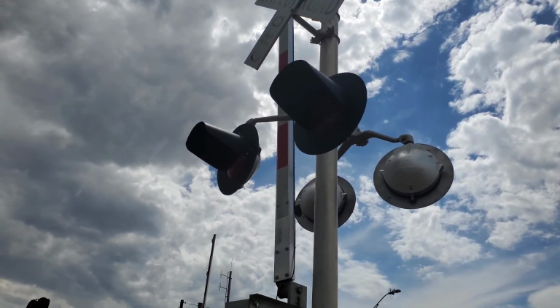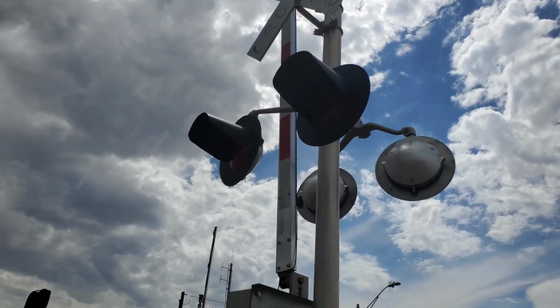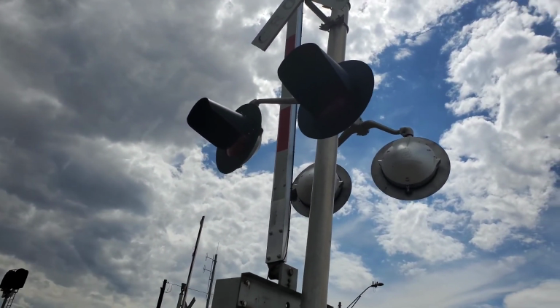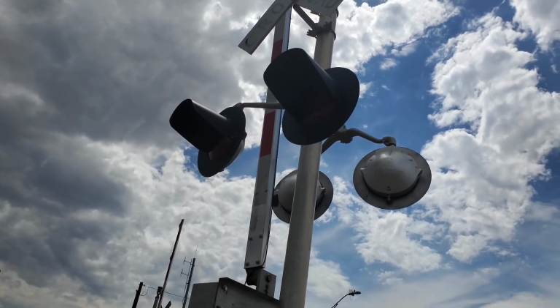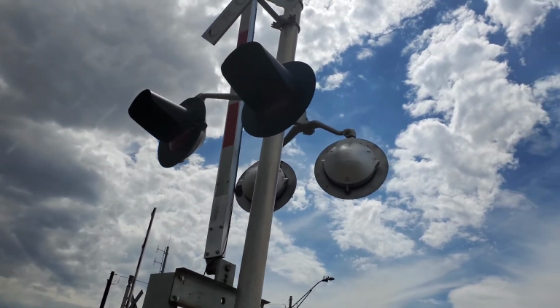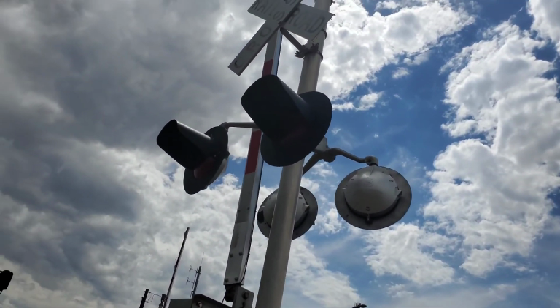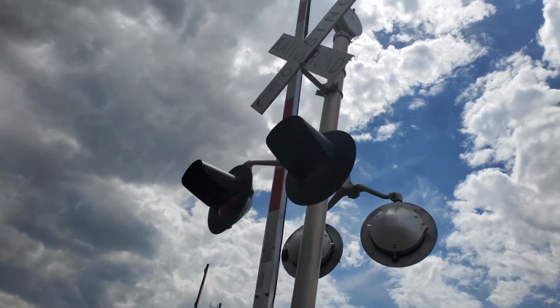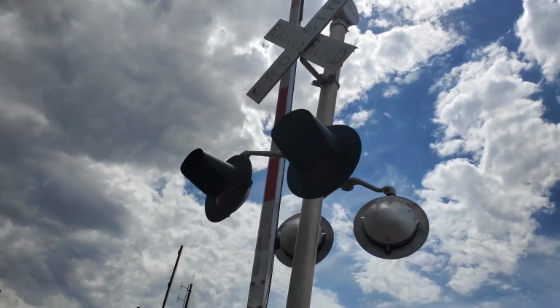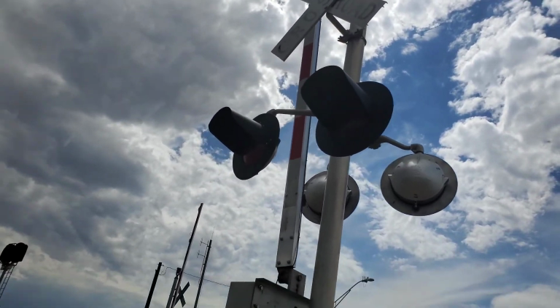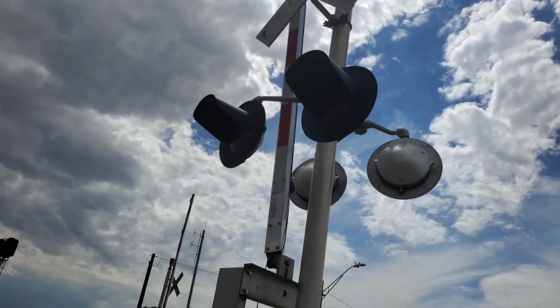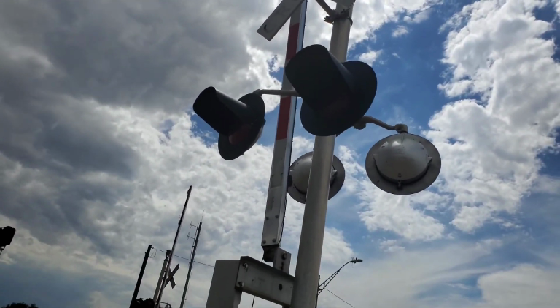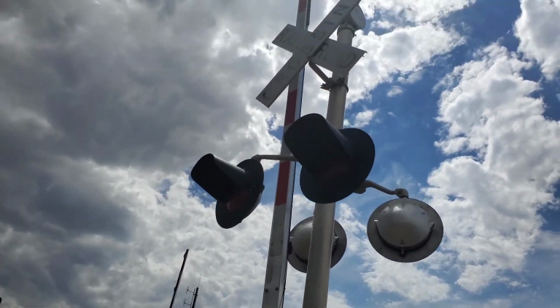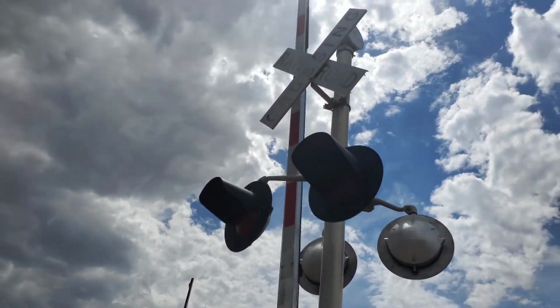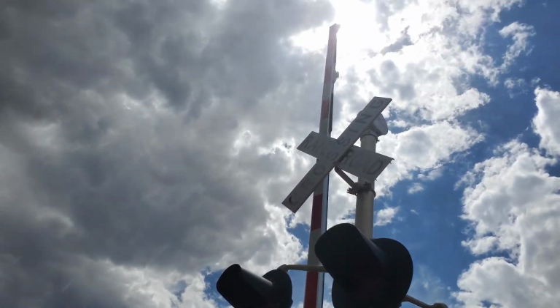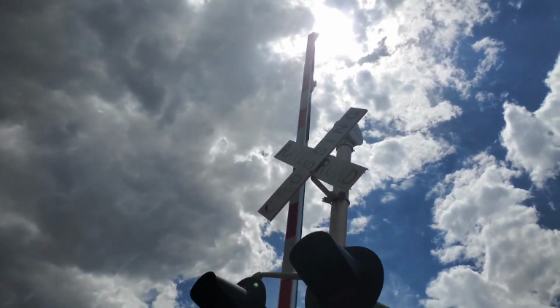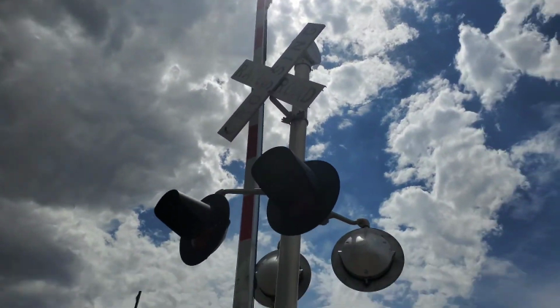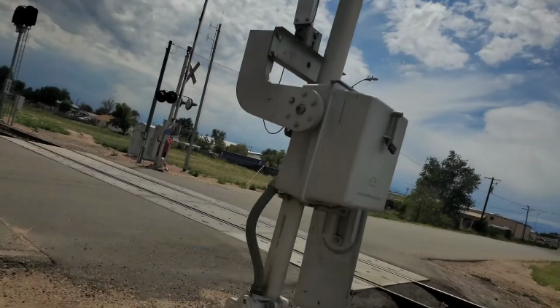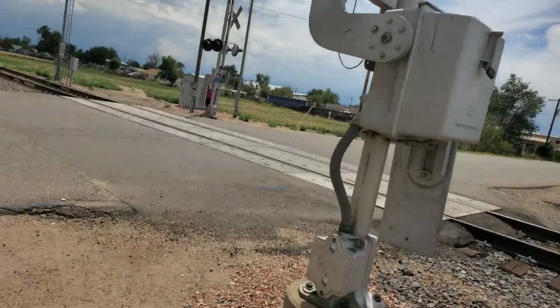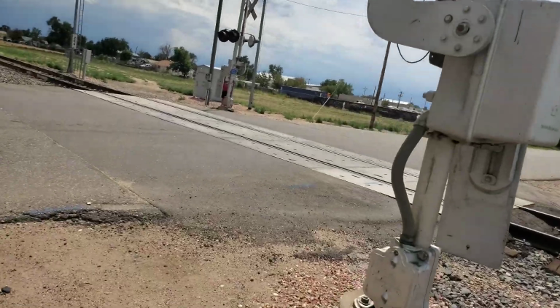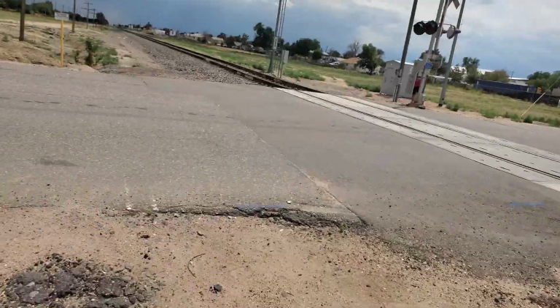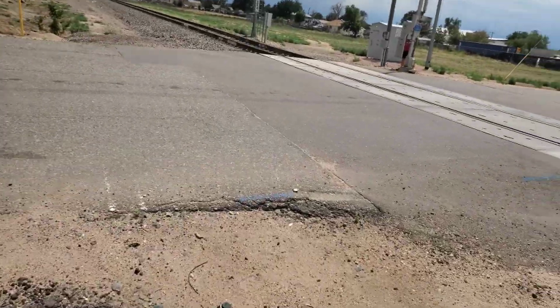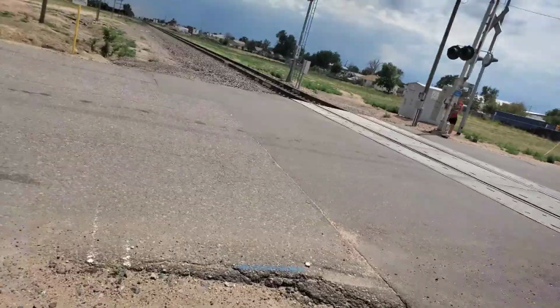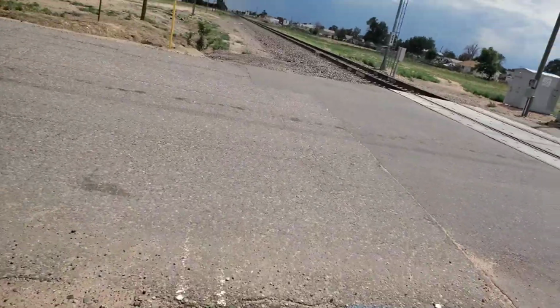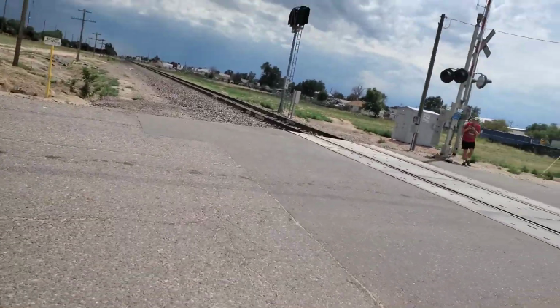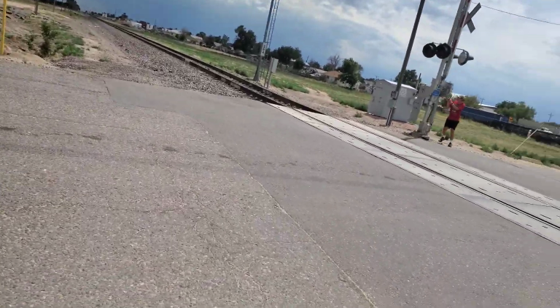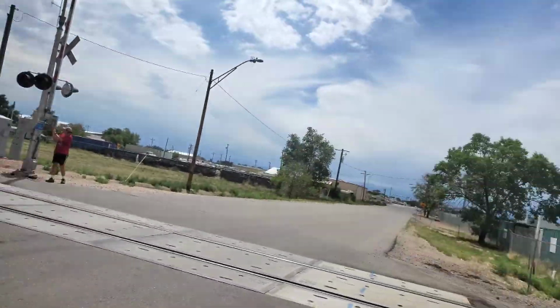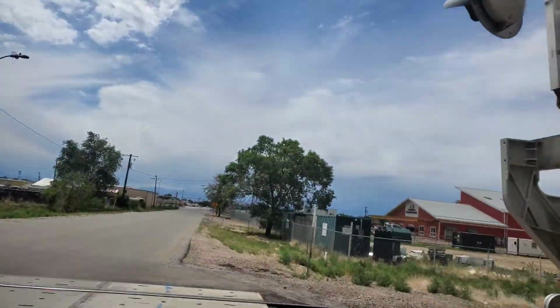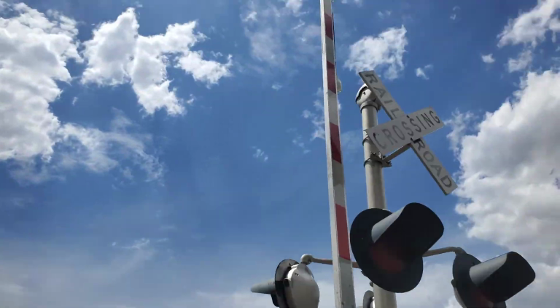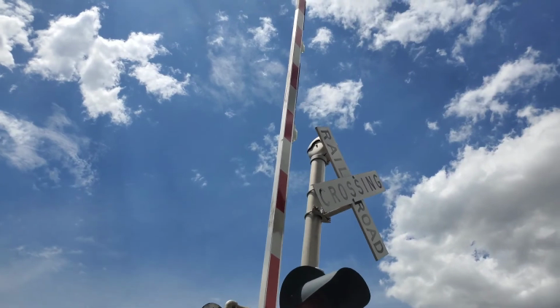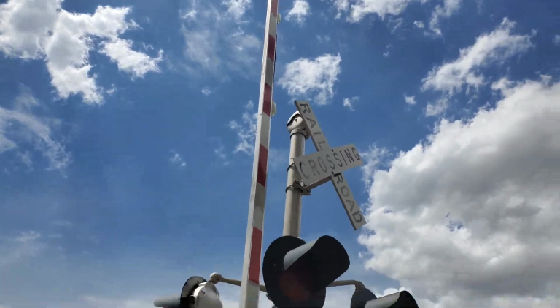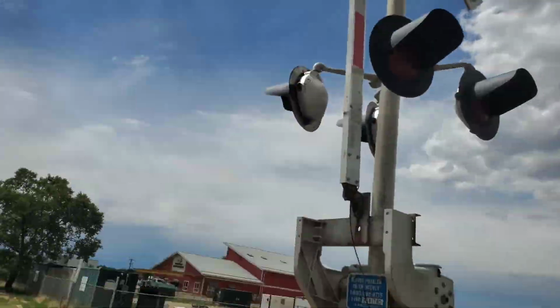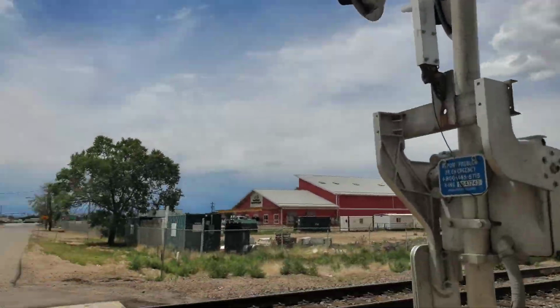SafeTran 12 by 20 inch lights with ElectroTek LEDs in it. A faded cross buck, and this crossing right here is one of a few left that have a SafeTran mechanical bell that's still in use.